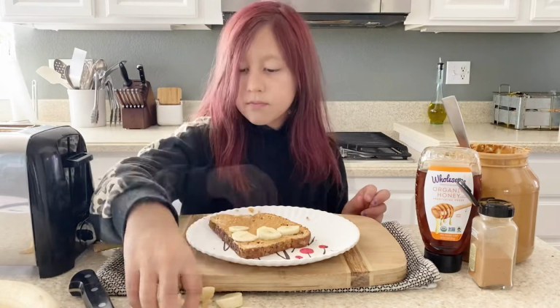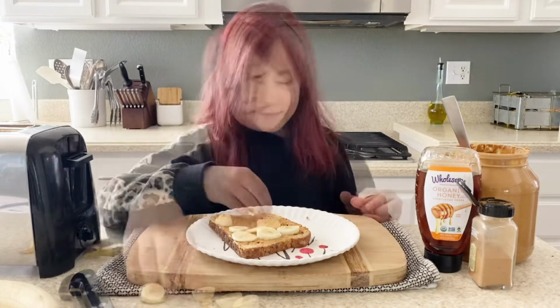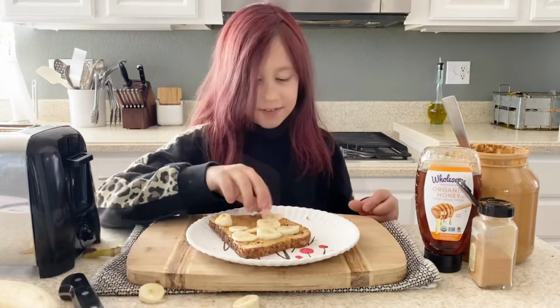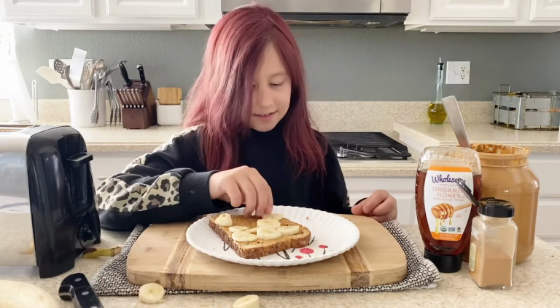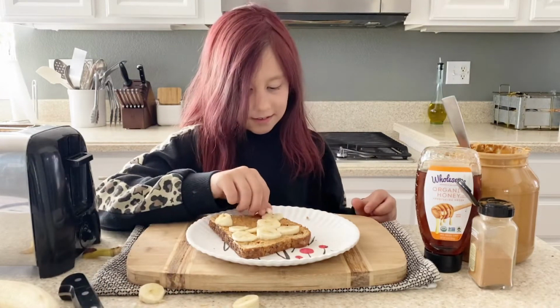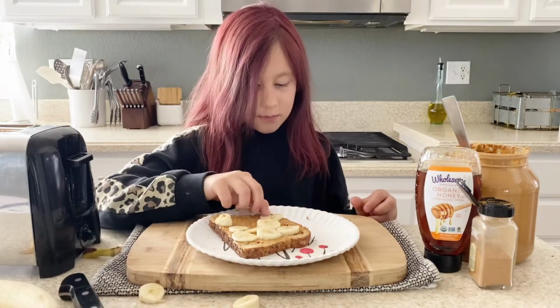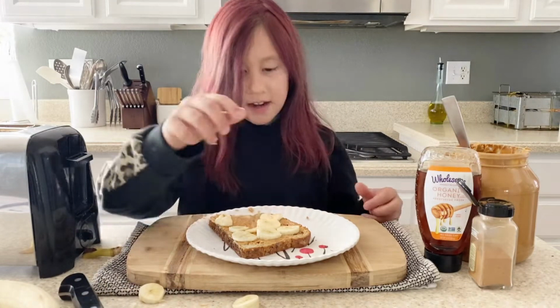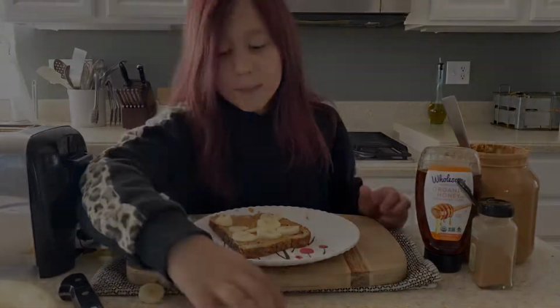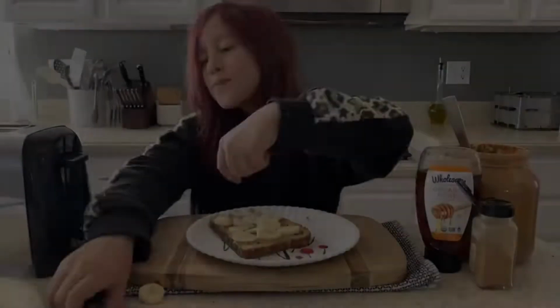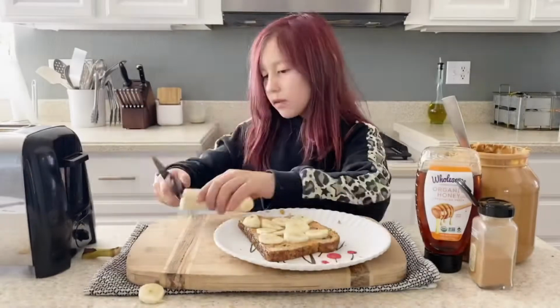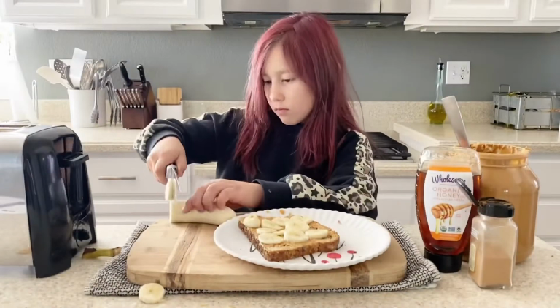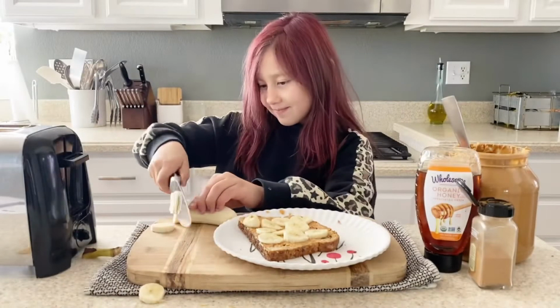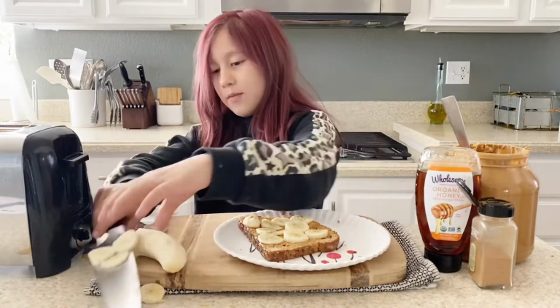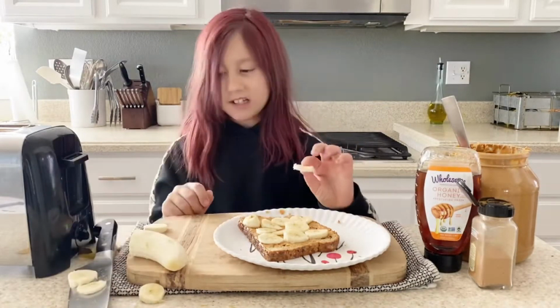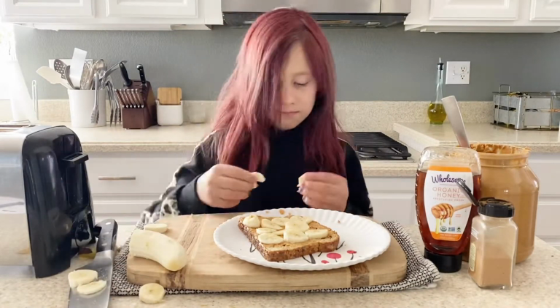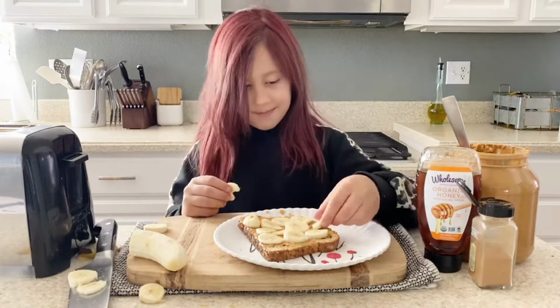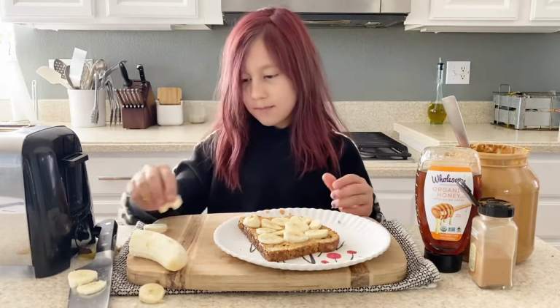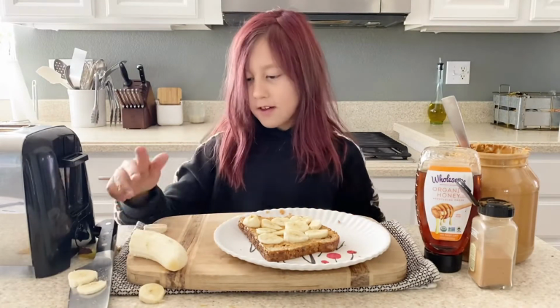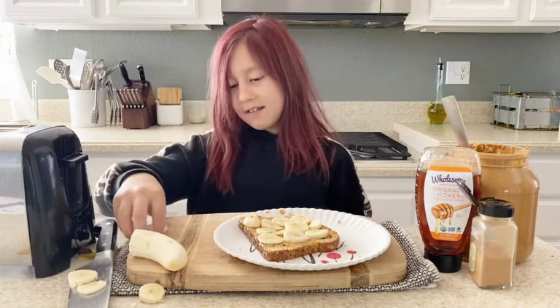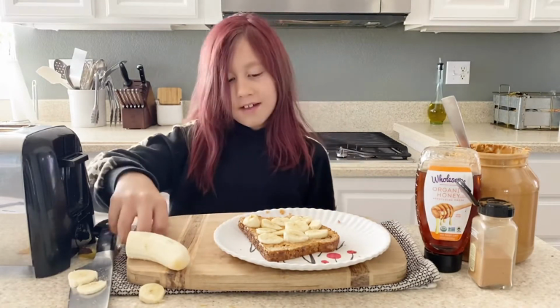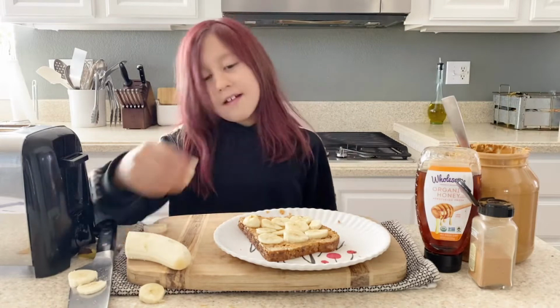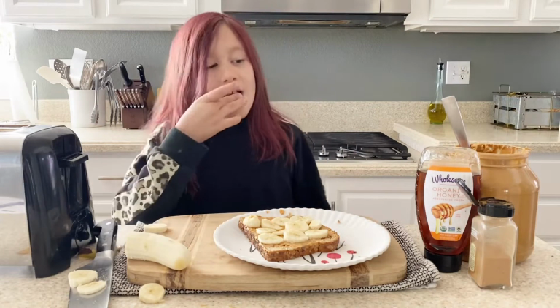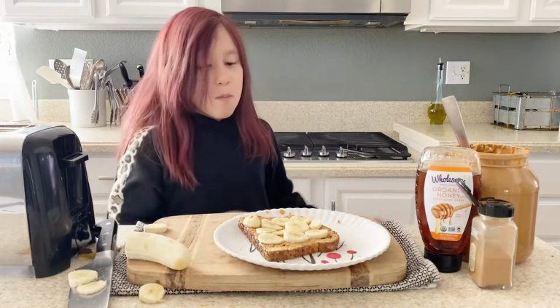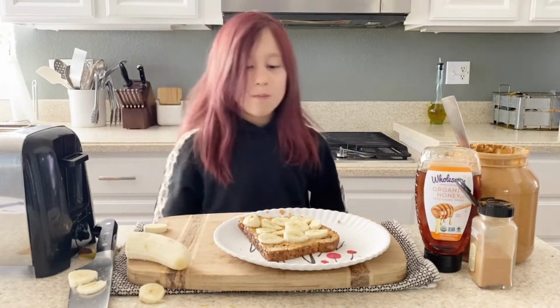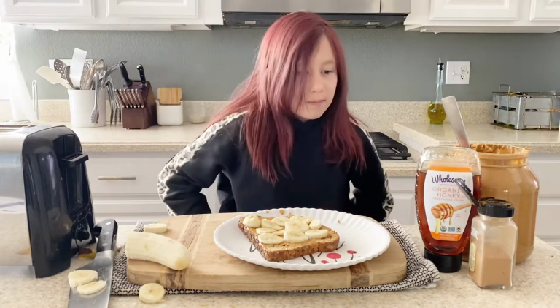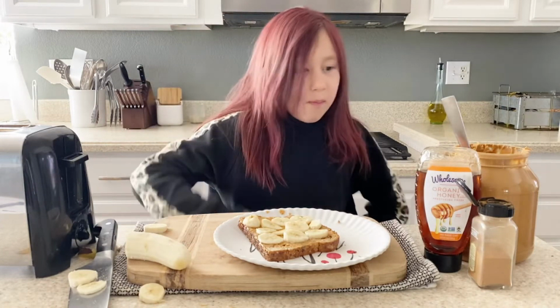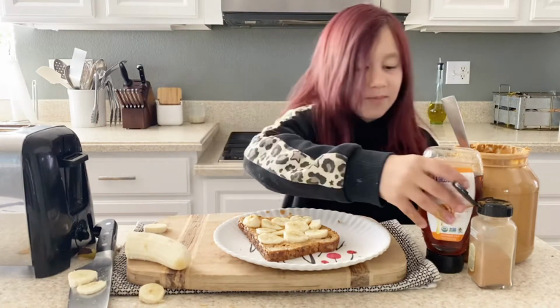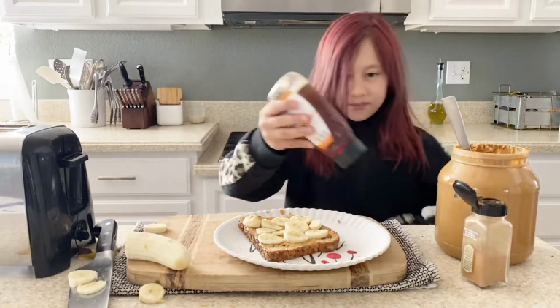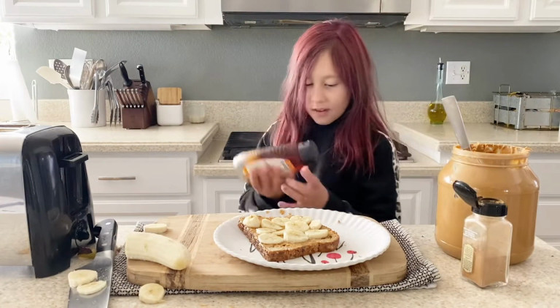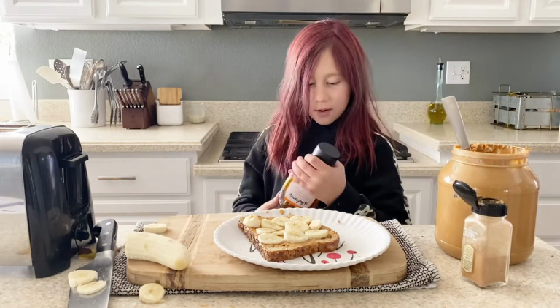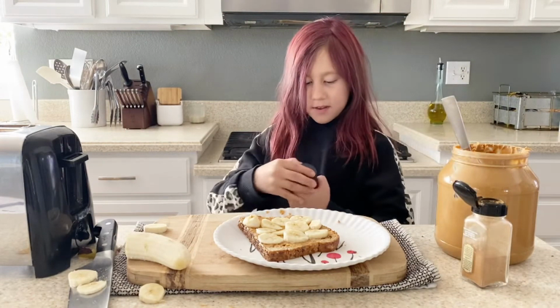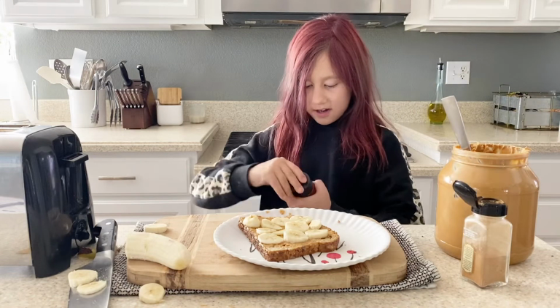I might have to cut more bananas. Now we're gonna put the honey on.